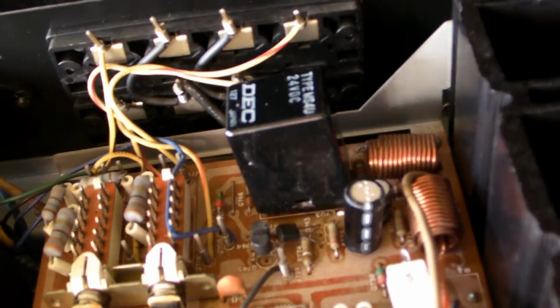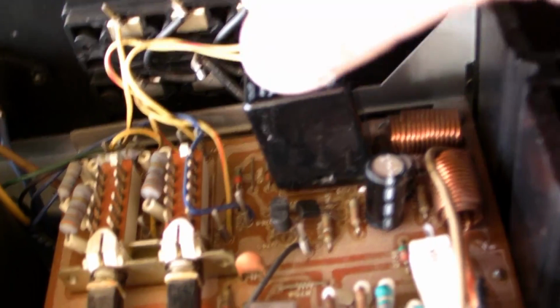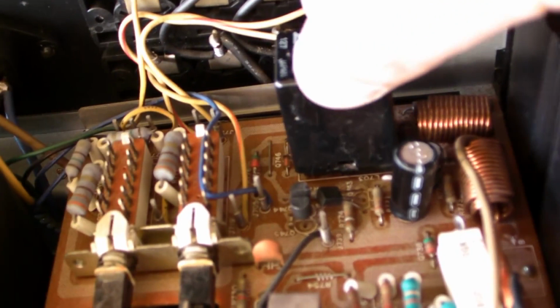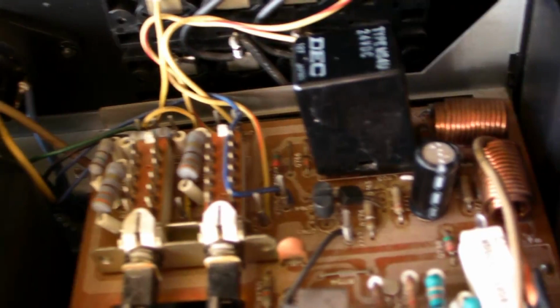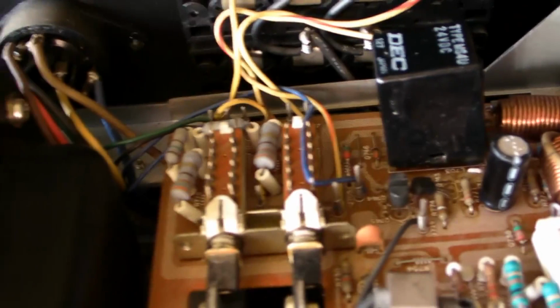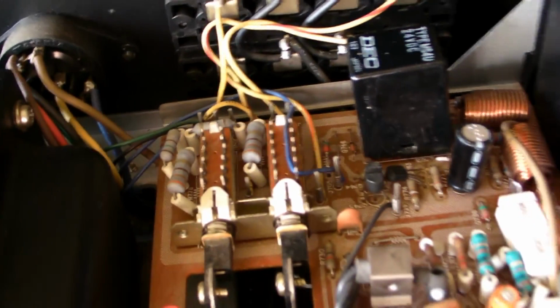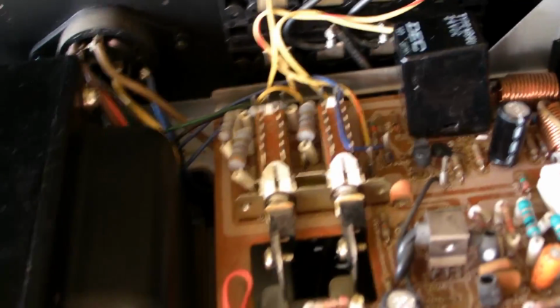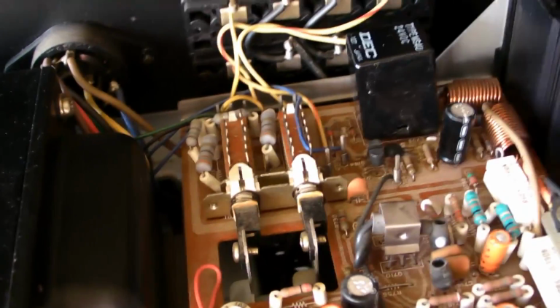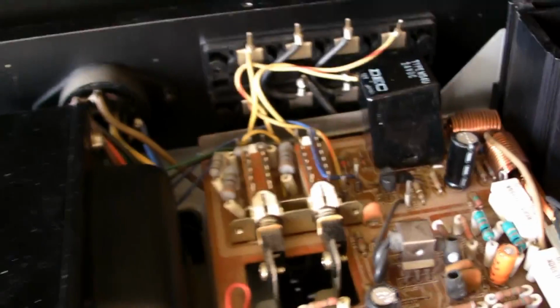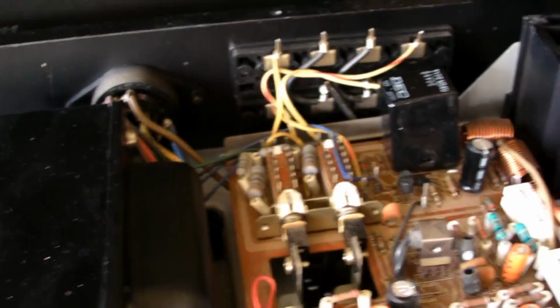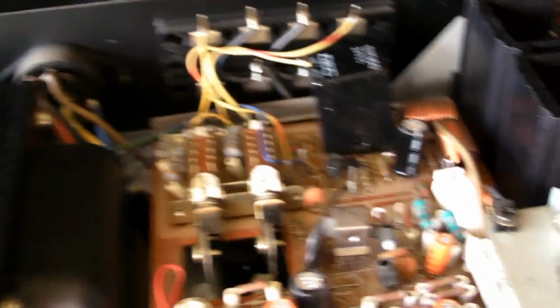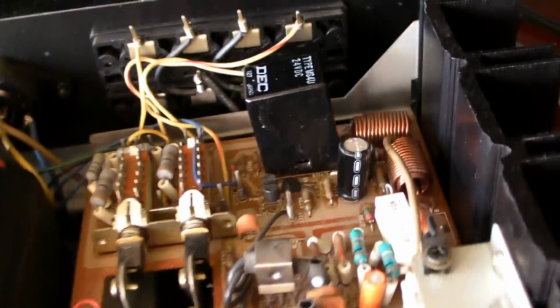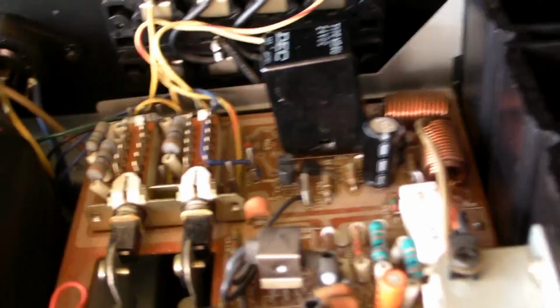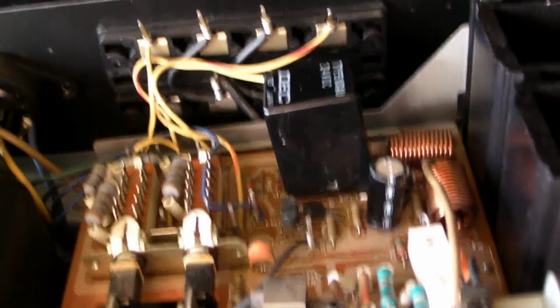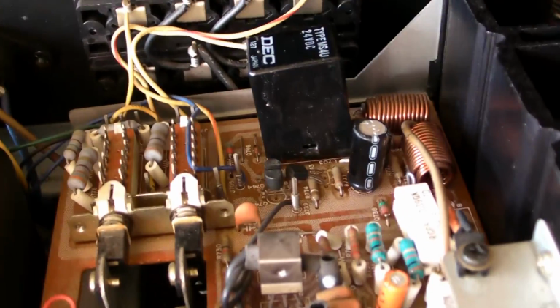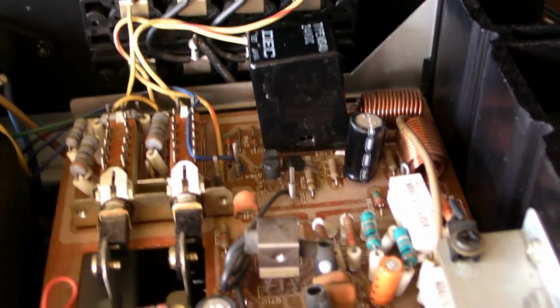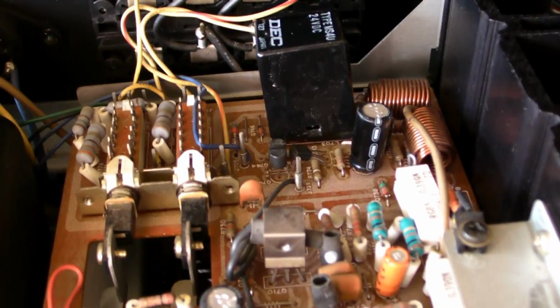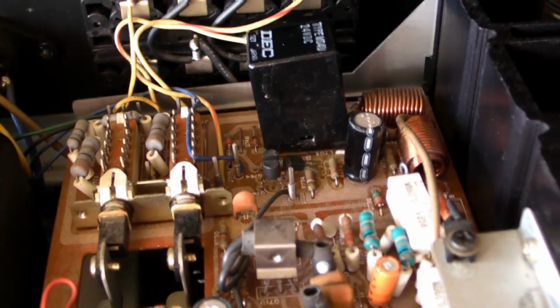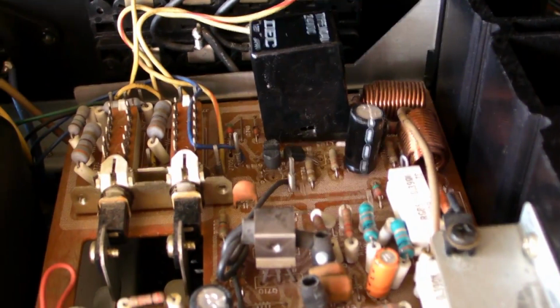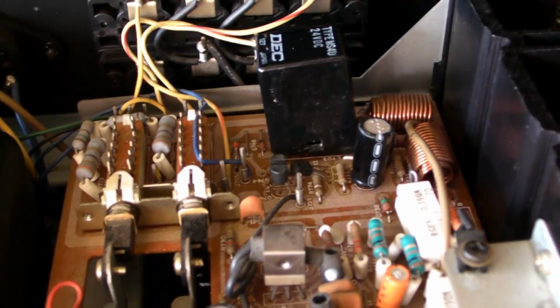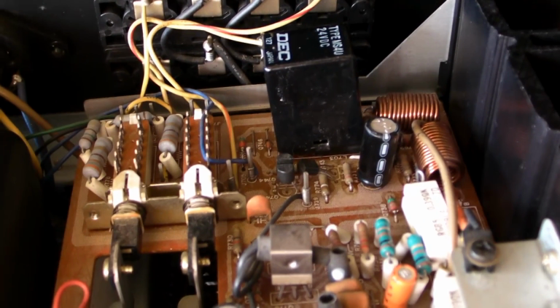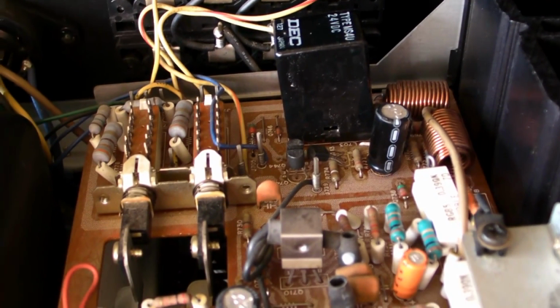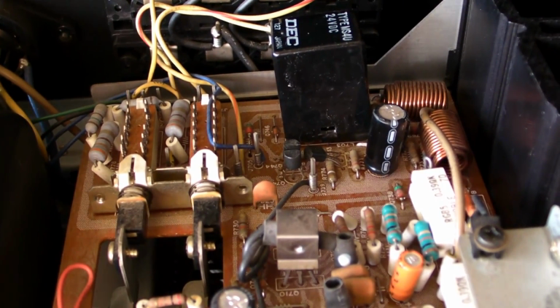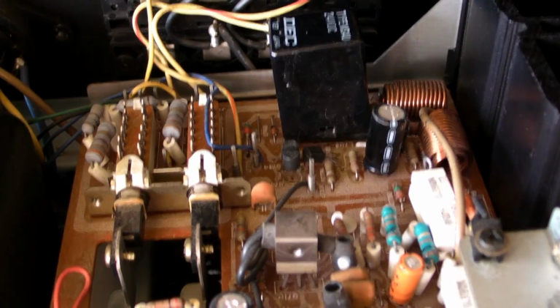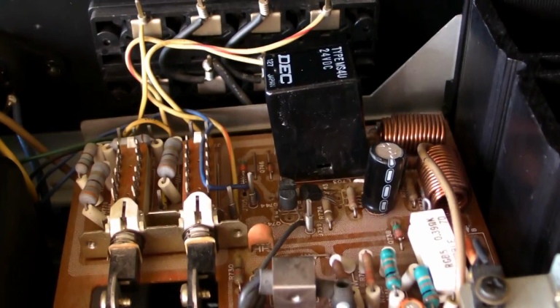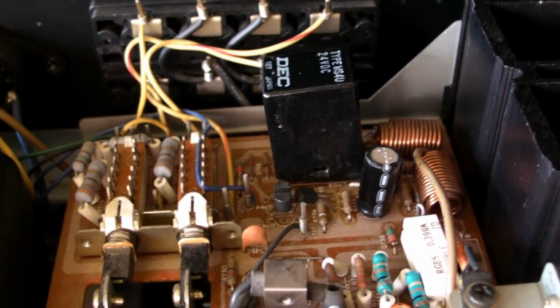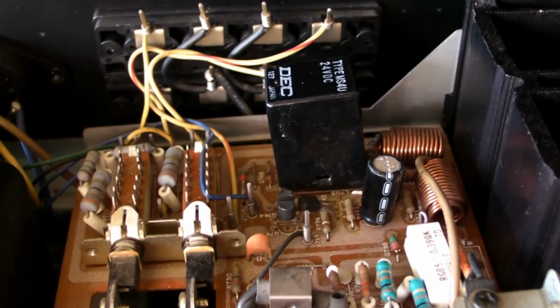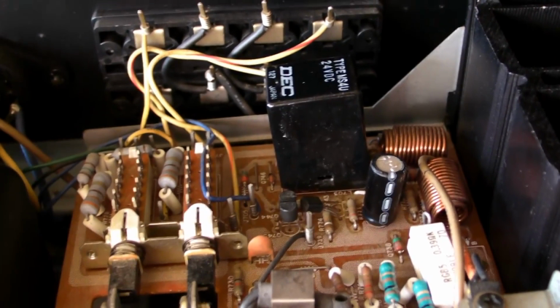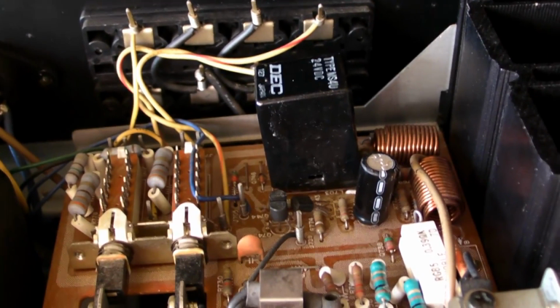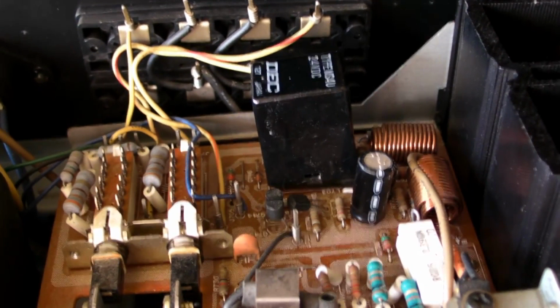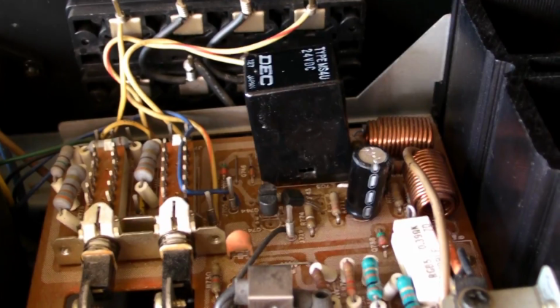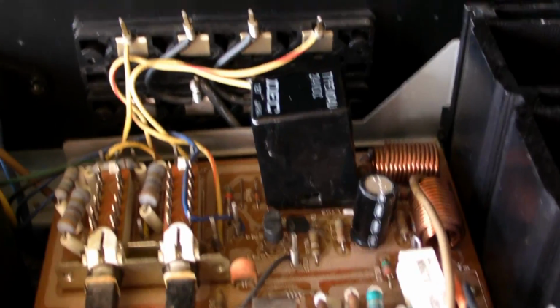Then you click this thing back on. And well, that's it. That is how you clean a speaker relay - very simple, very easy, everybody can do this. You don't have to be a very big handyman to do it. That's the only thing.